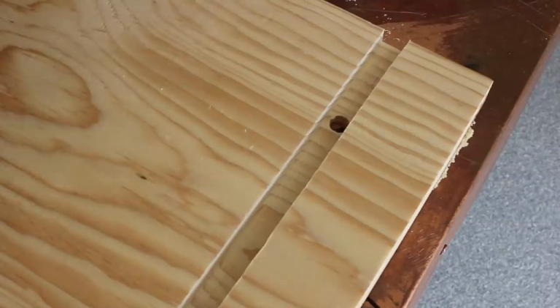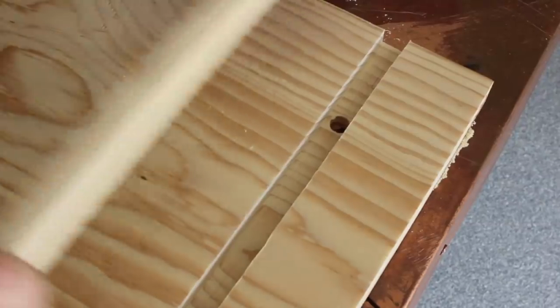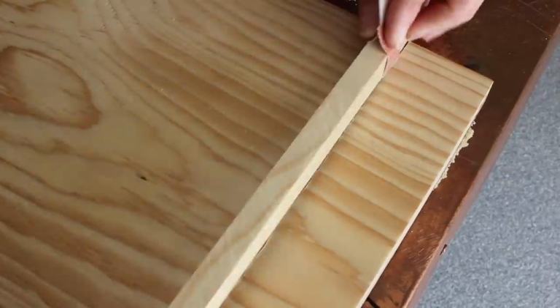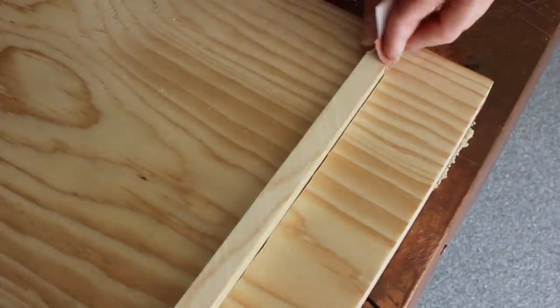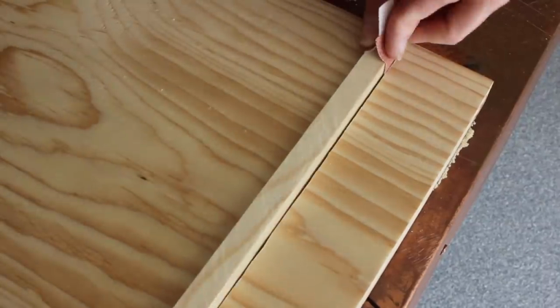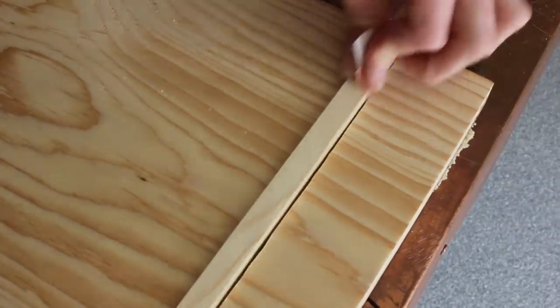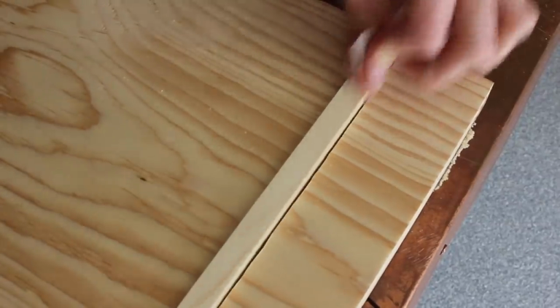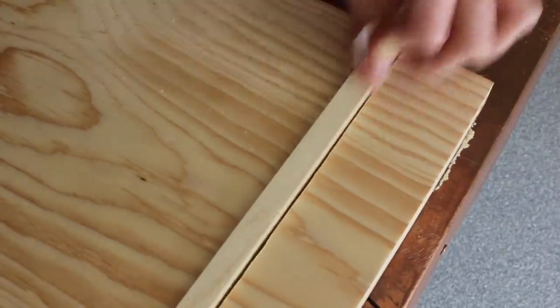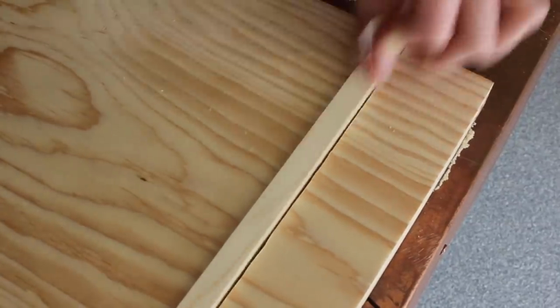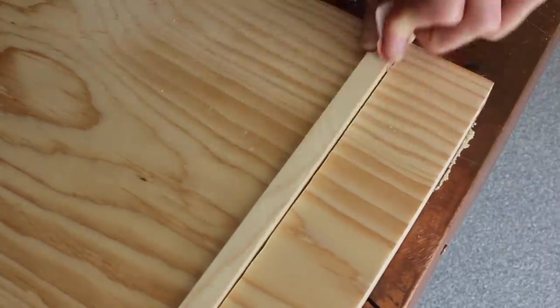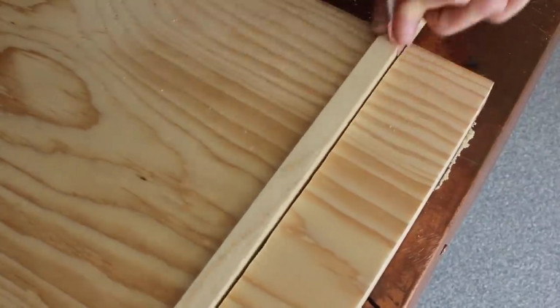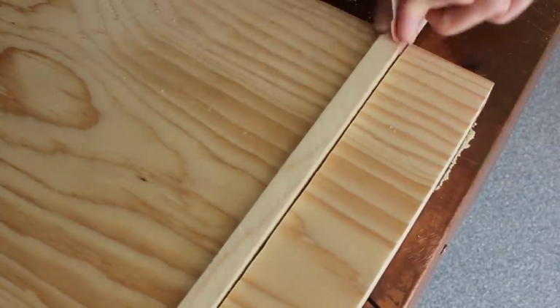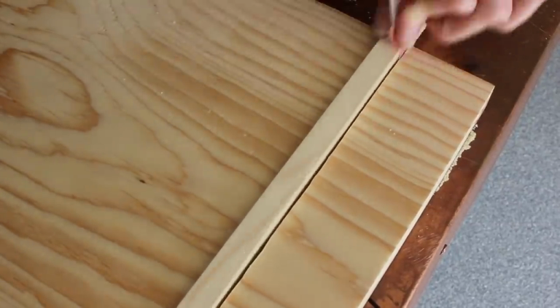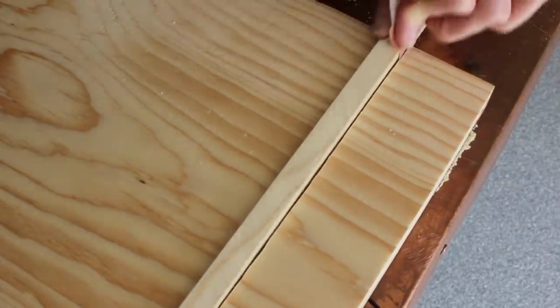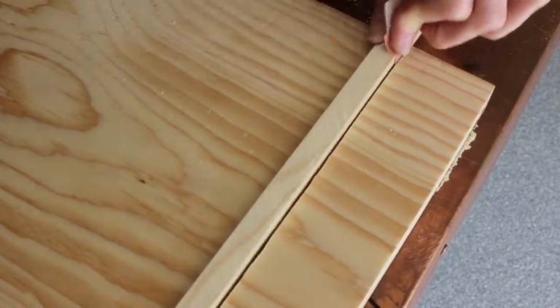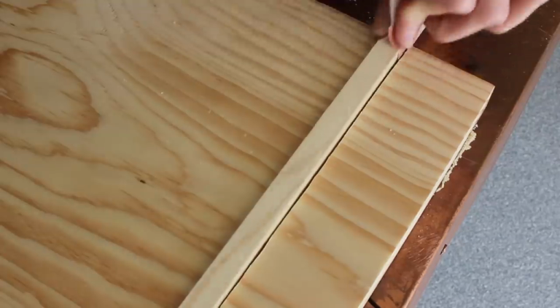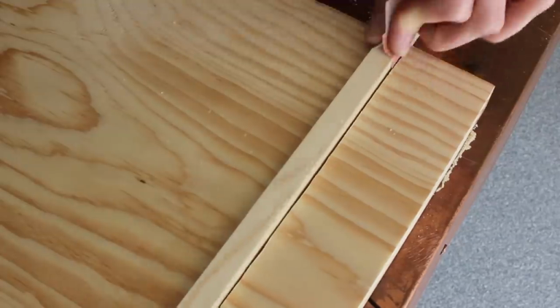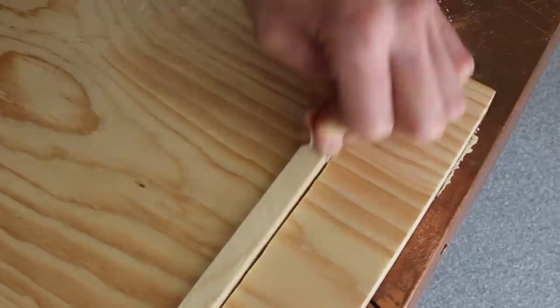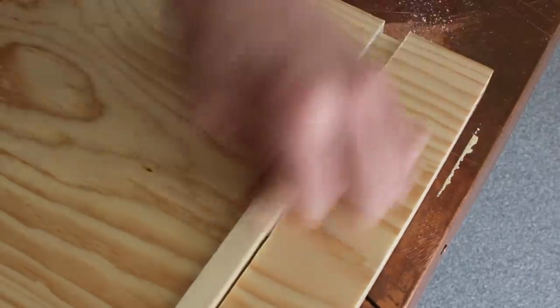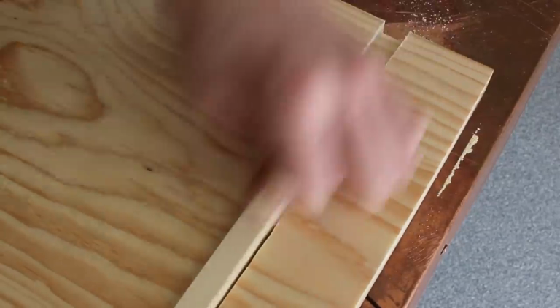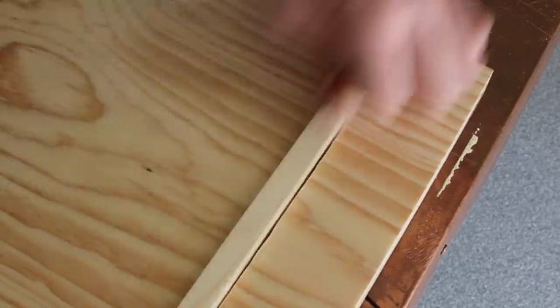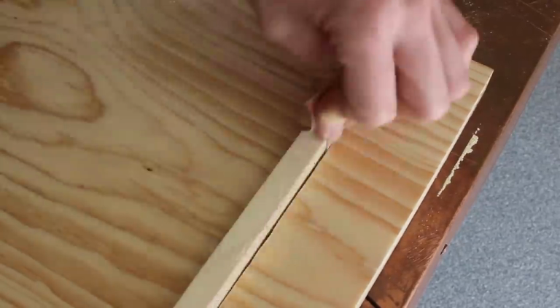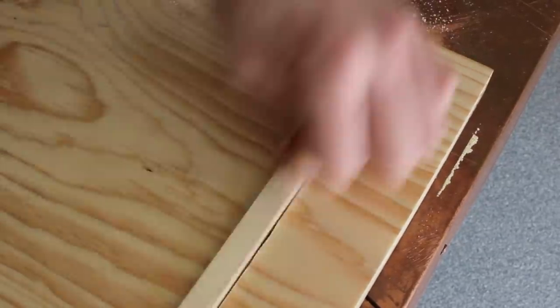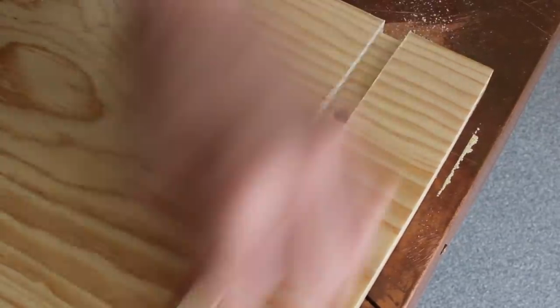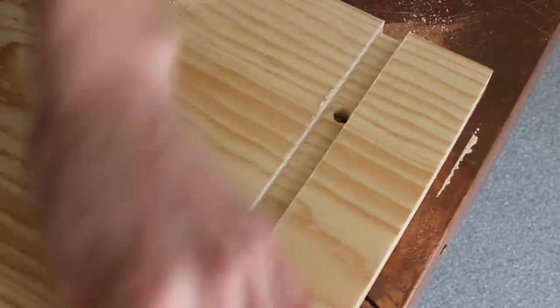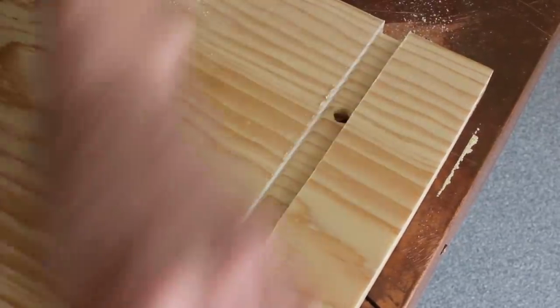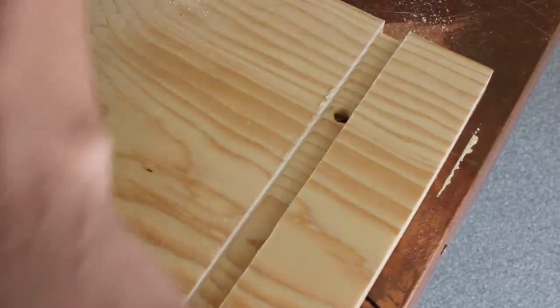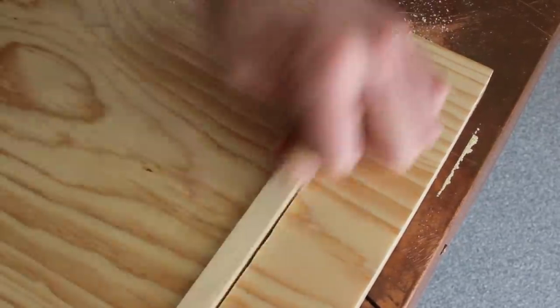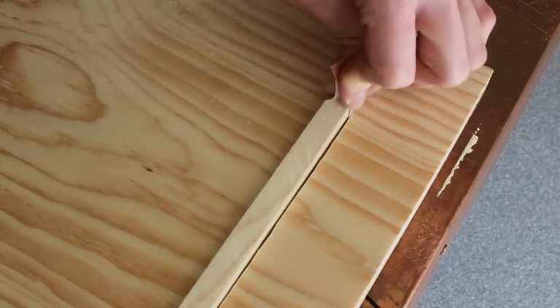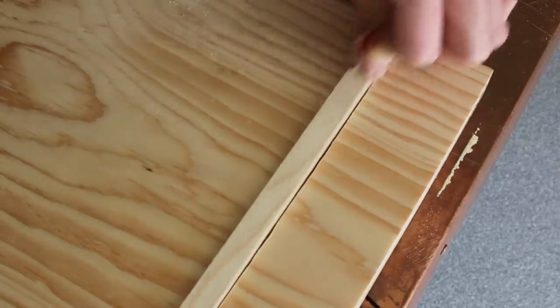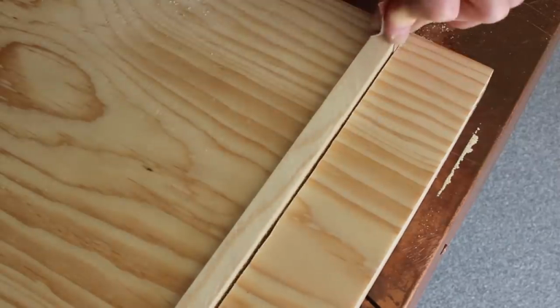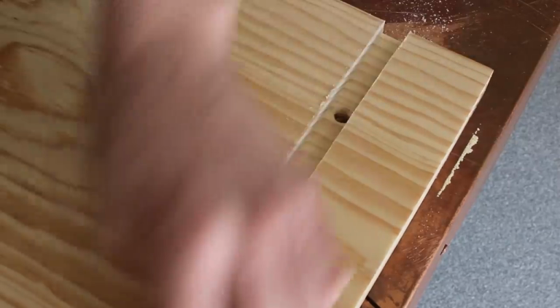I had a piece of scrap wood on hand that fit in the groove, and I put a little piece of sandpaper on the end and just sanded it until the table saw marks were all nice and smooth in that groove.